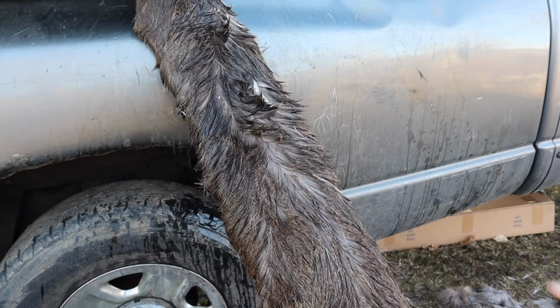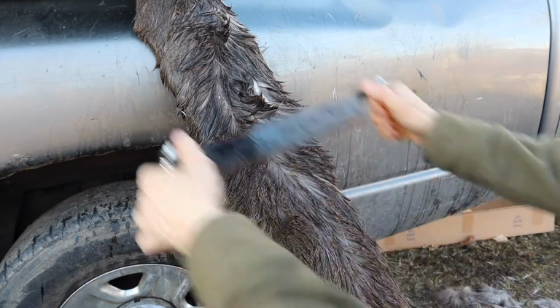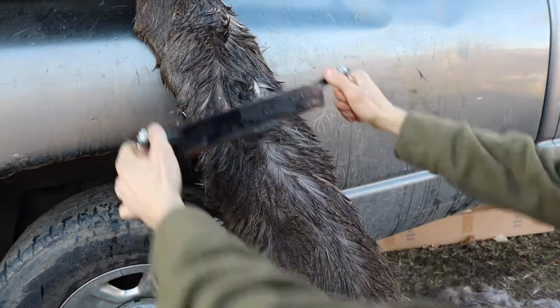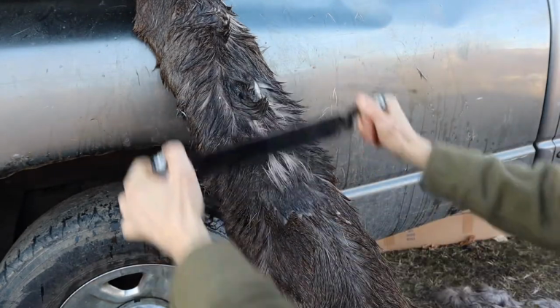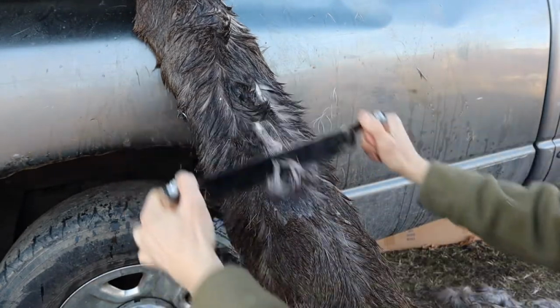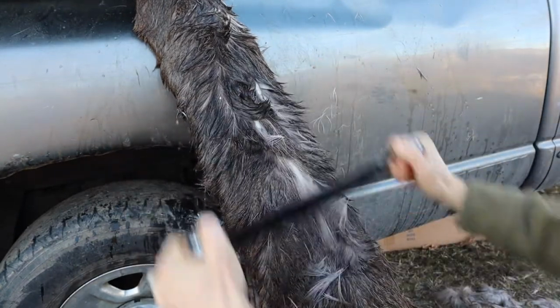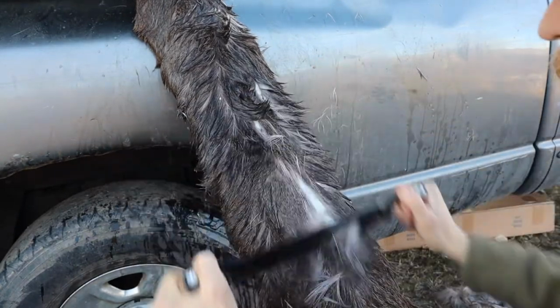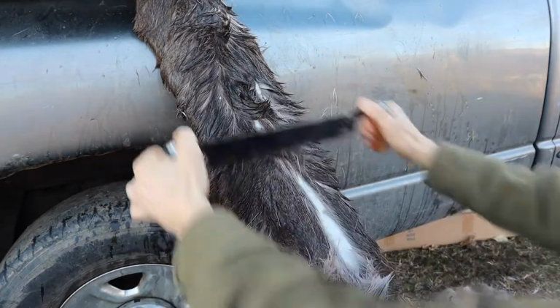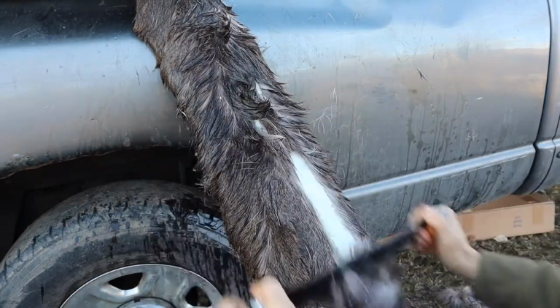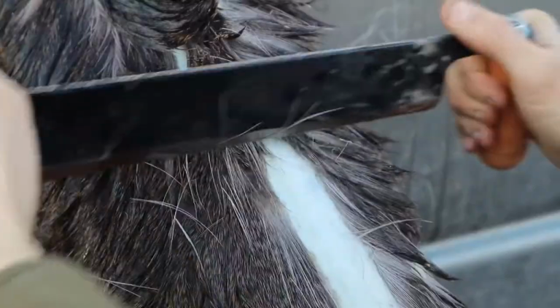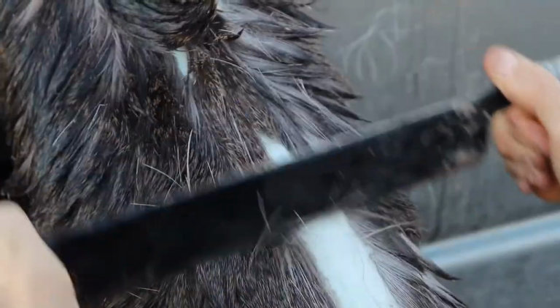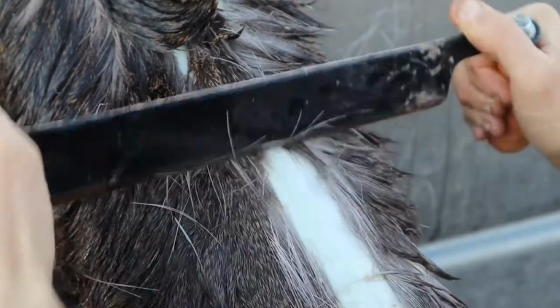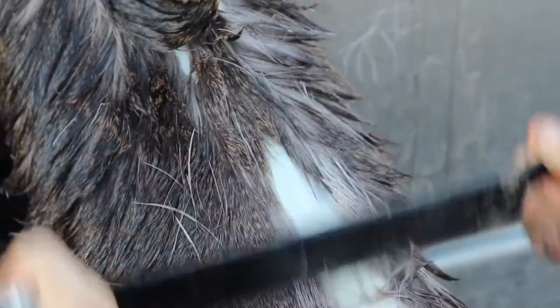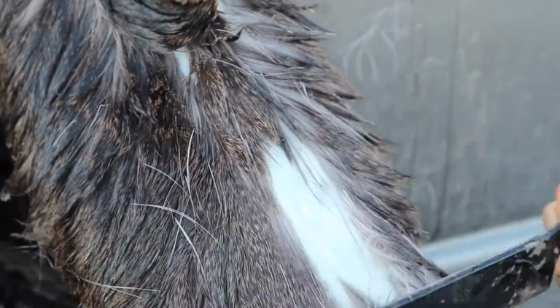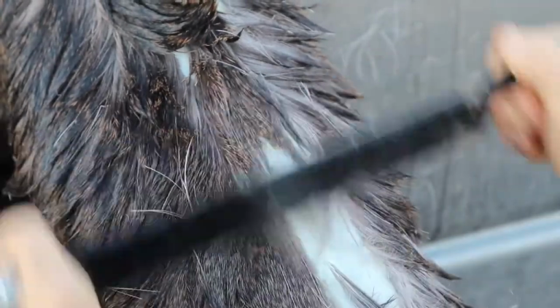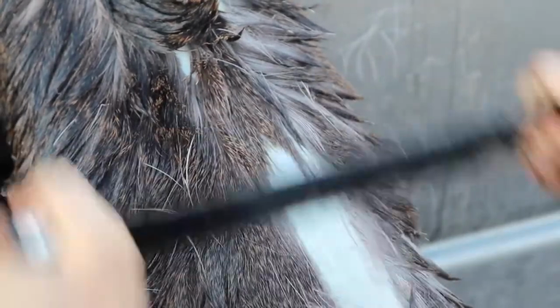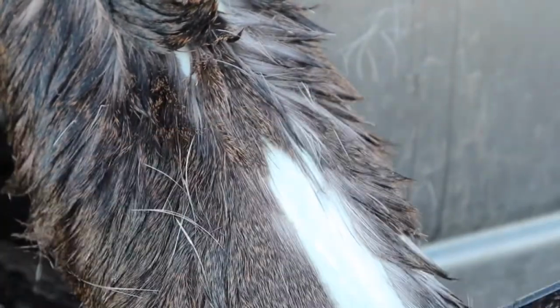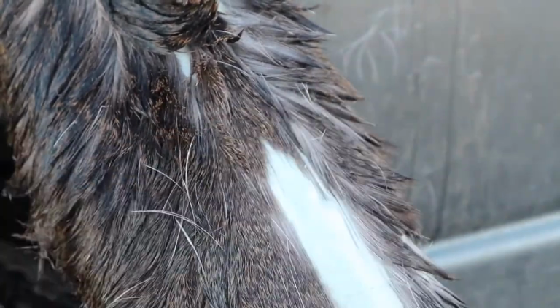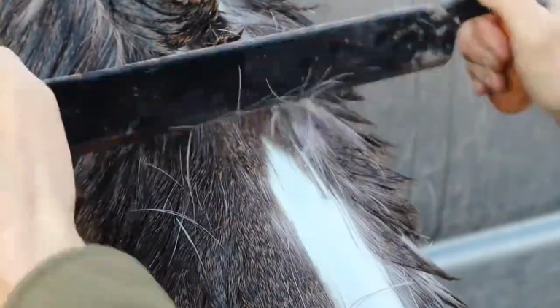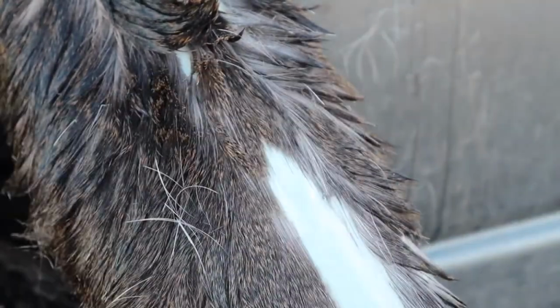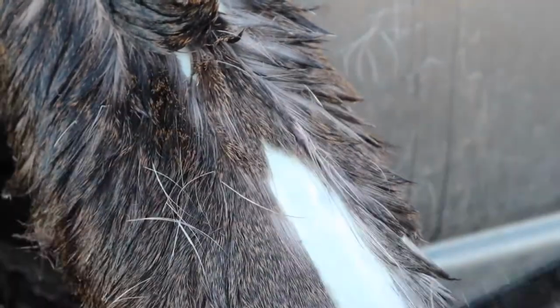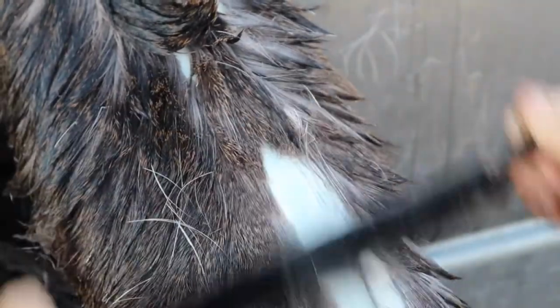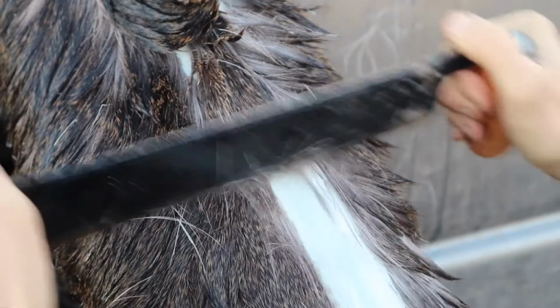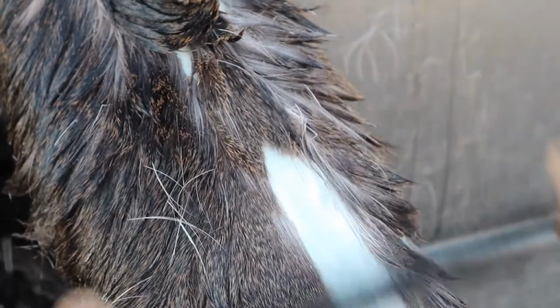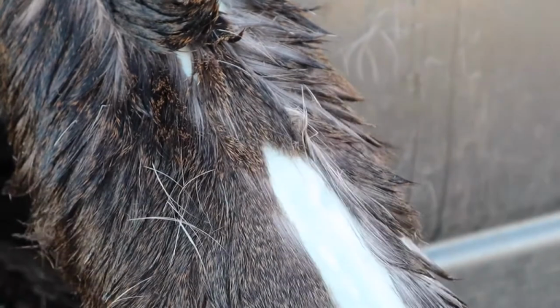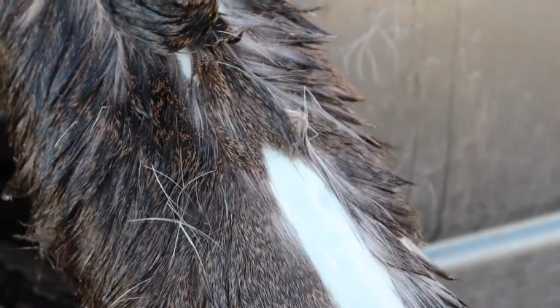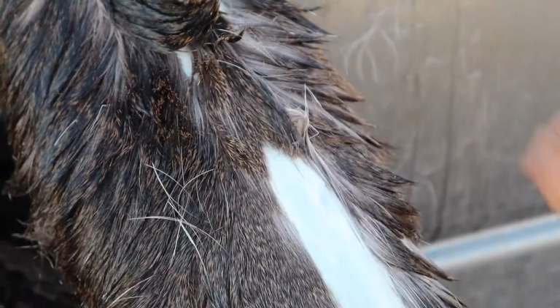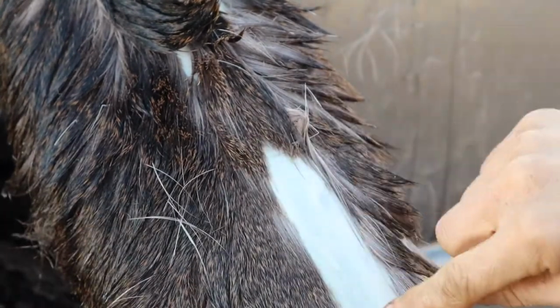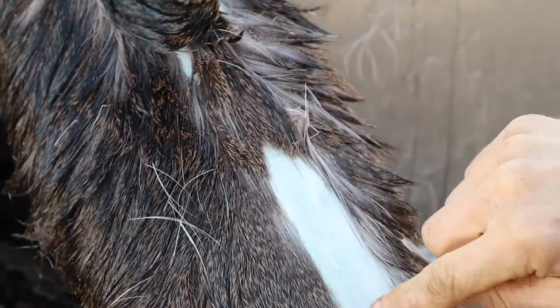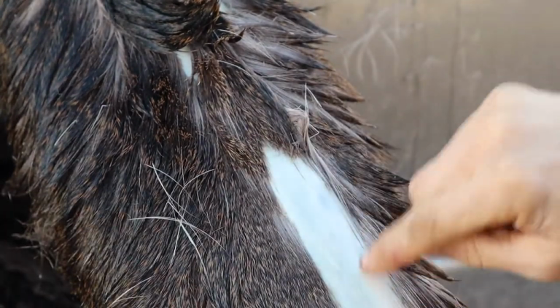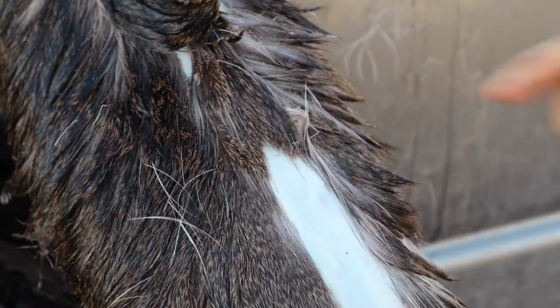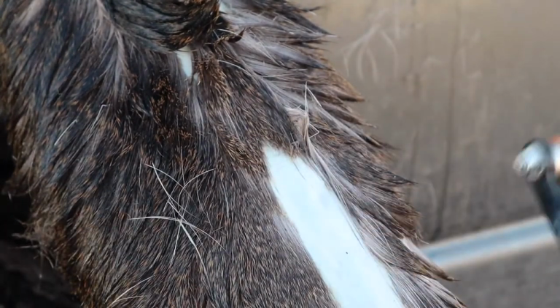Then you go to de-hairing as well as removing the epidermis. I don't know if that's coming in on the camera, but there's another thin layer to get through.